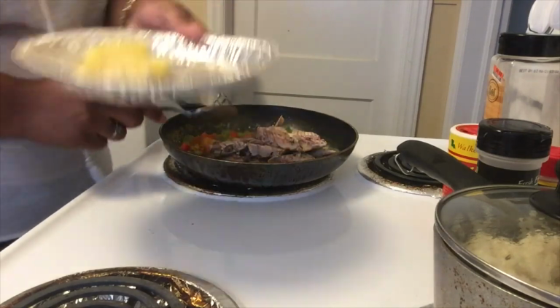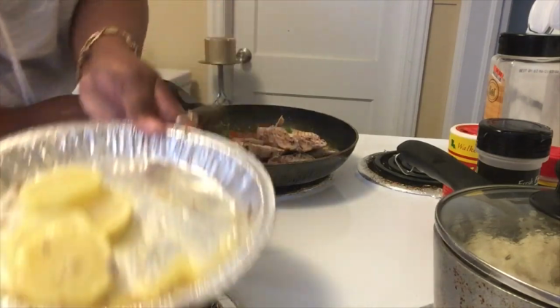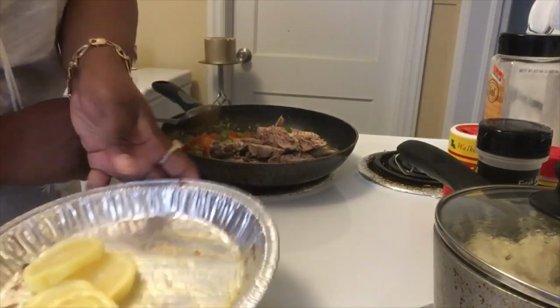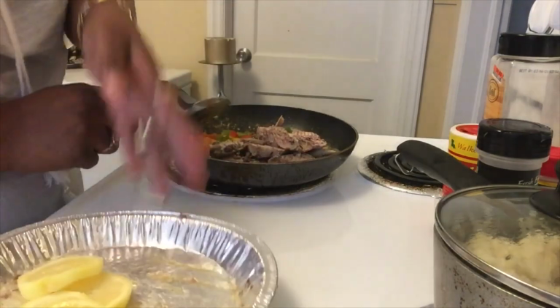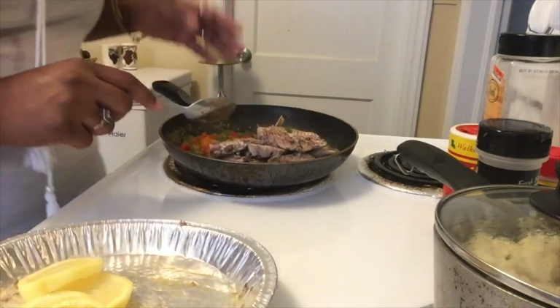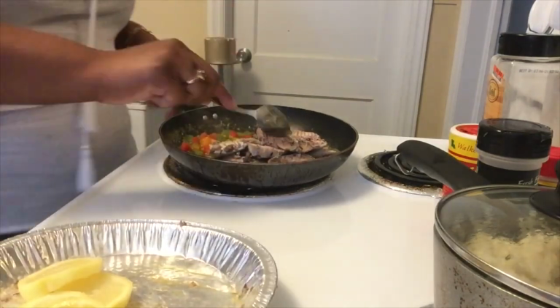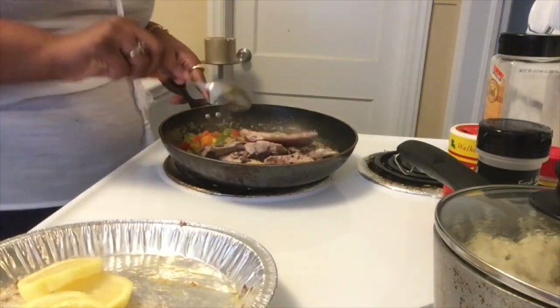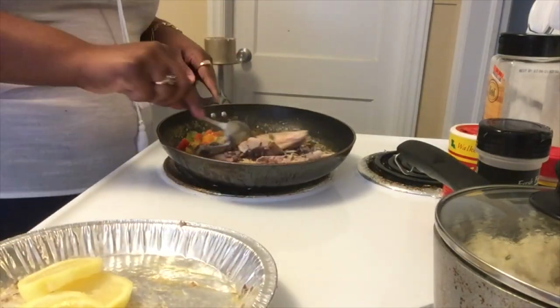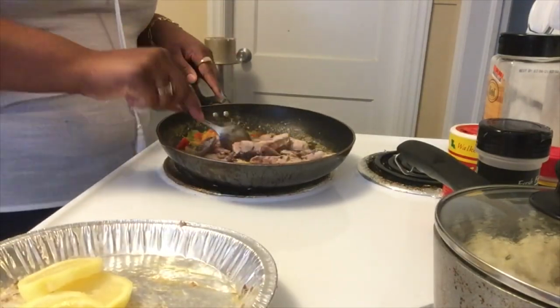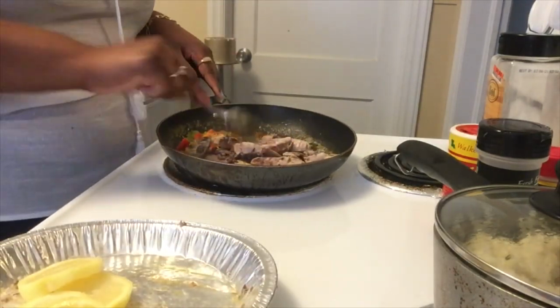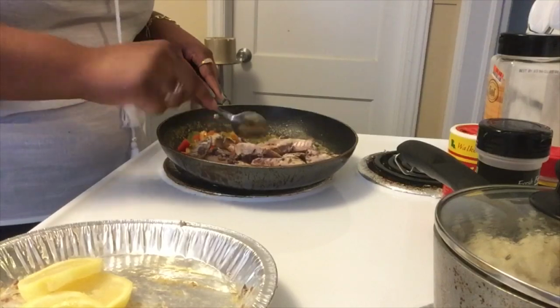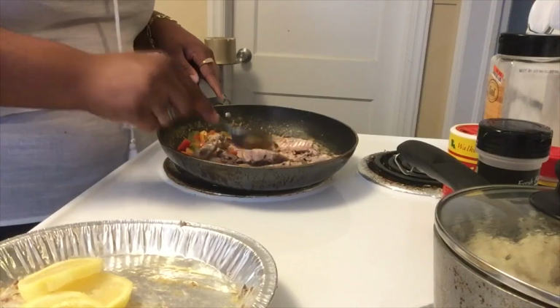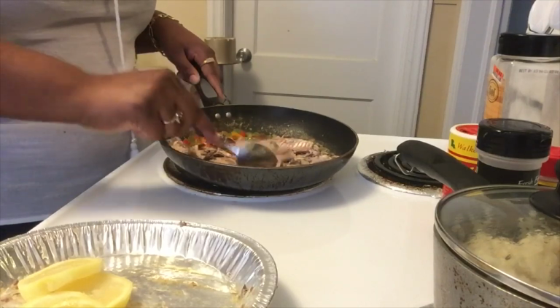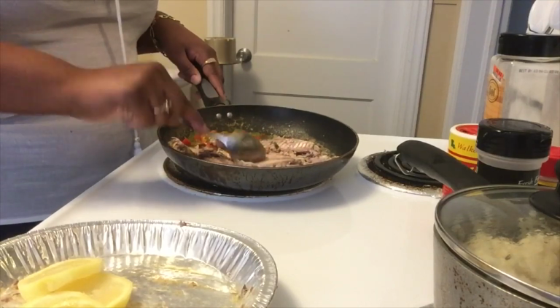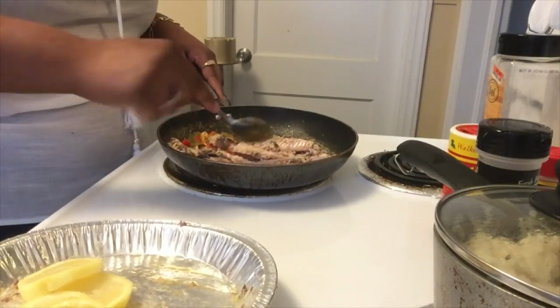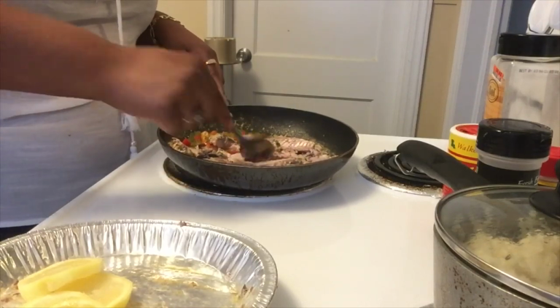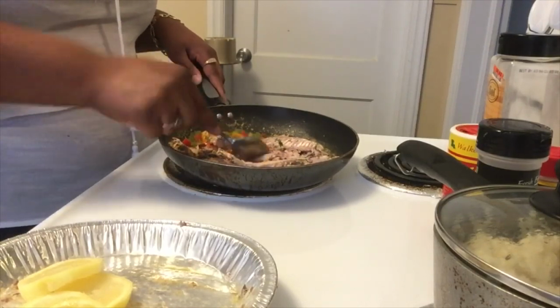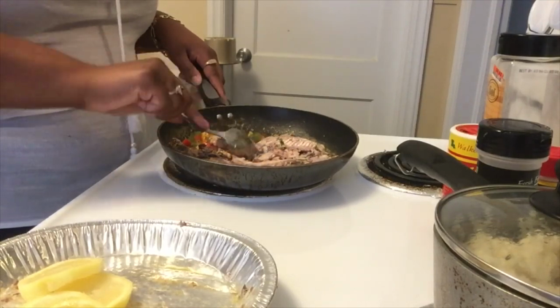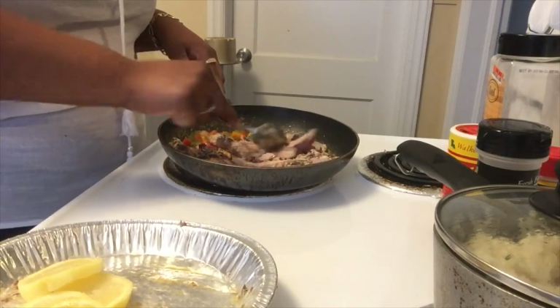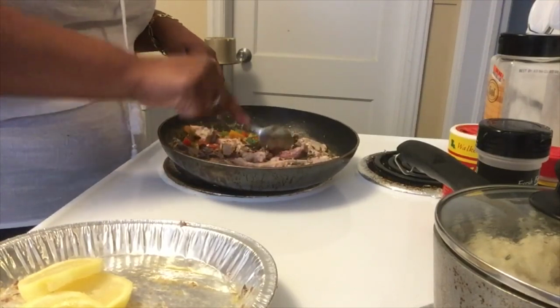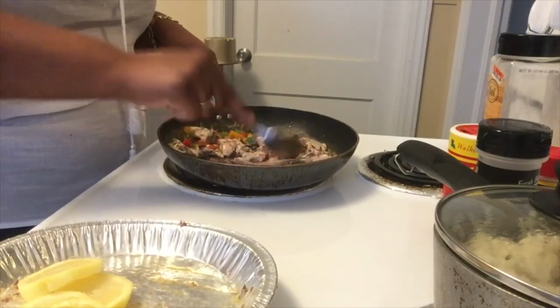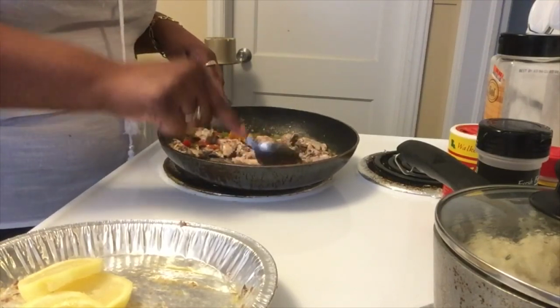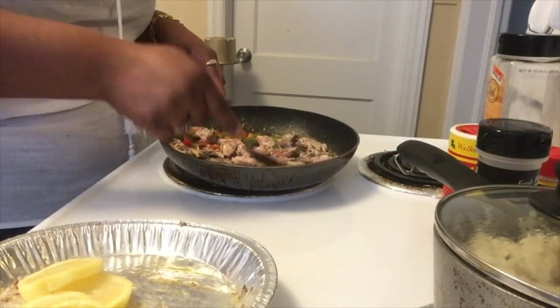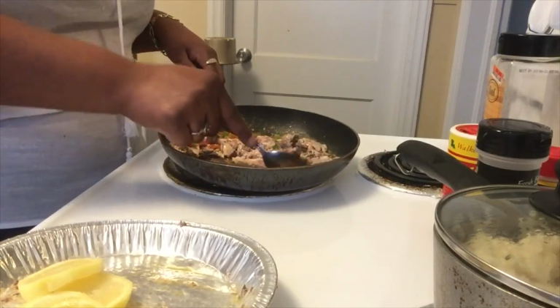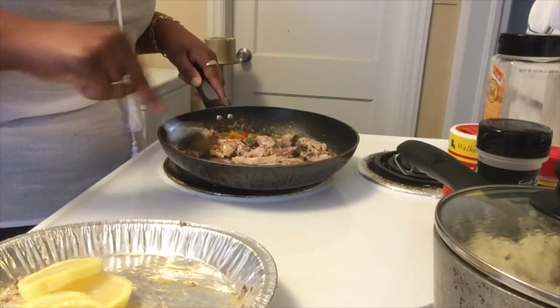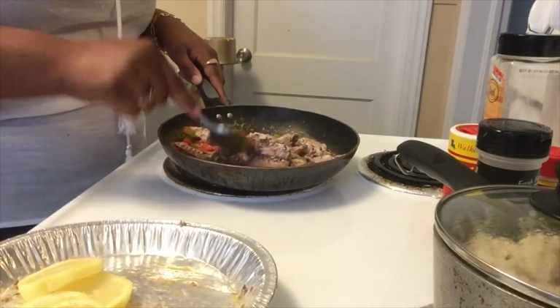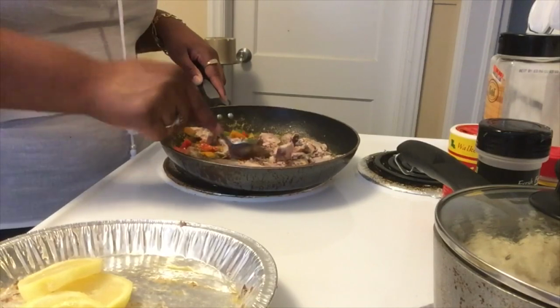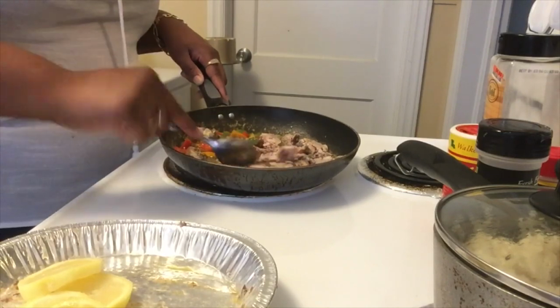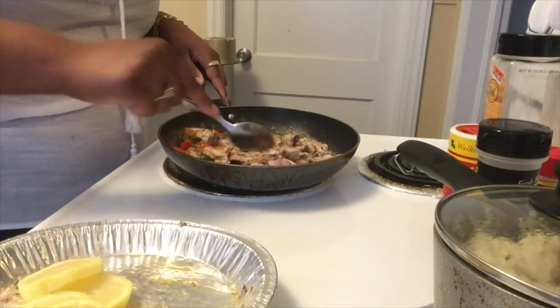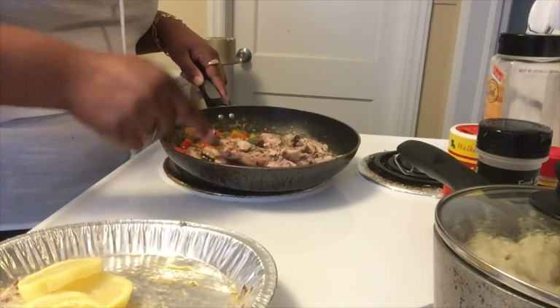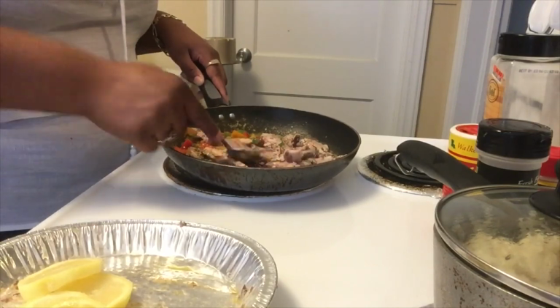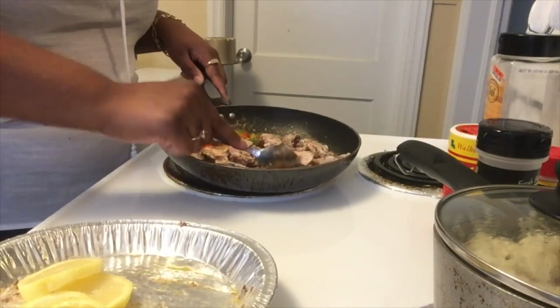I'm breaking that down a little bit and mixing the salmon in with the bell peppers and onions.